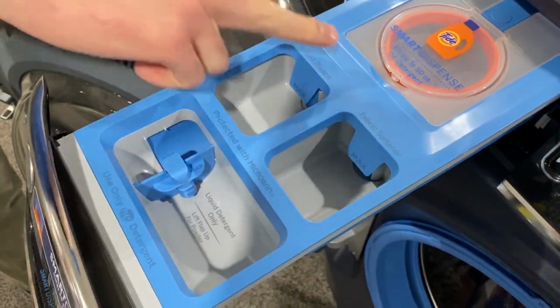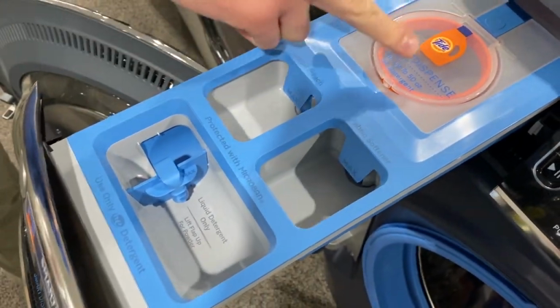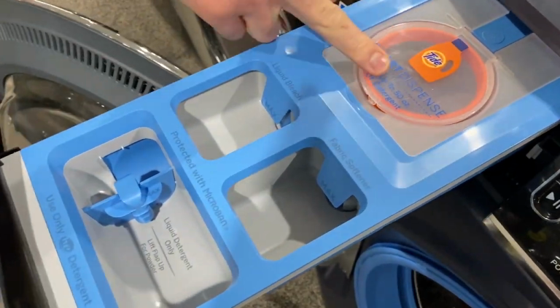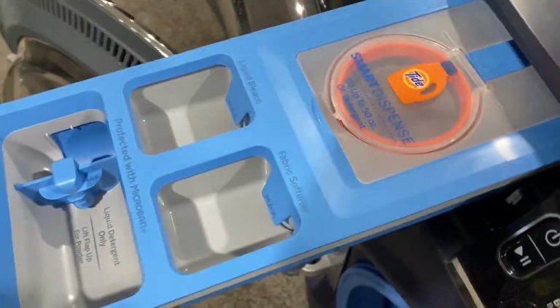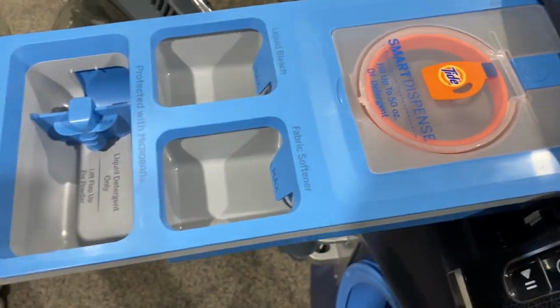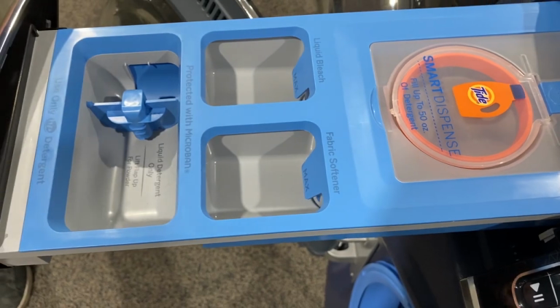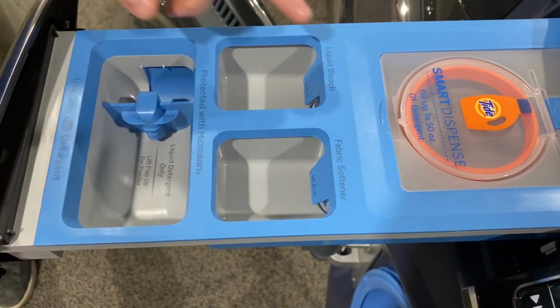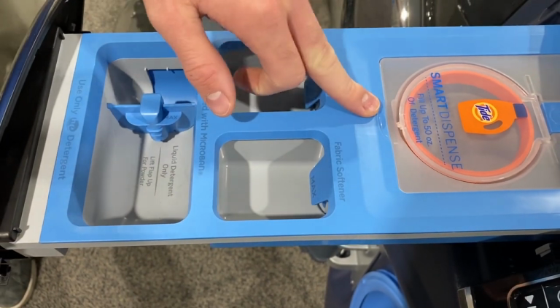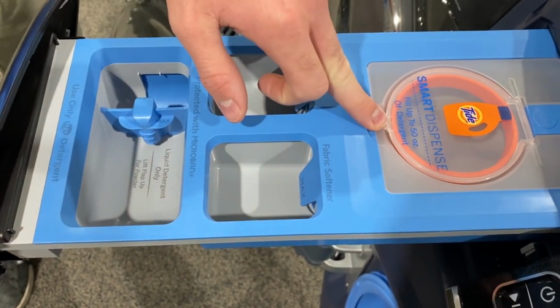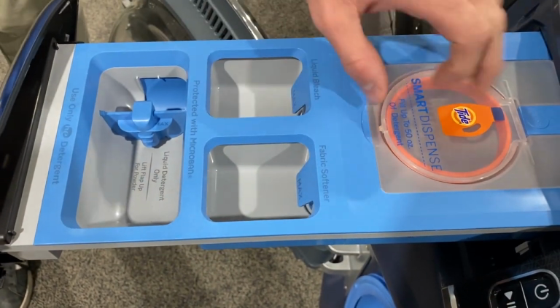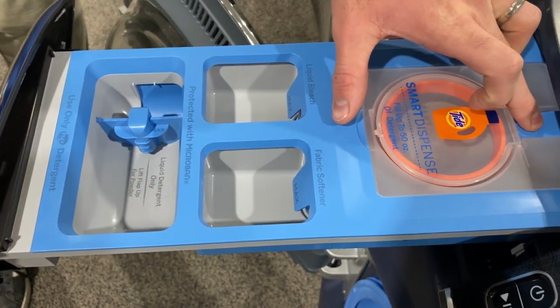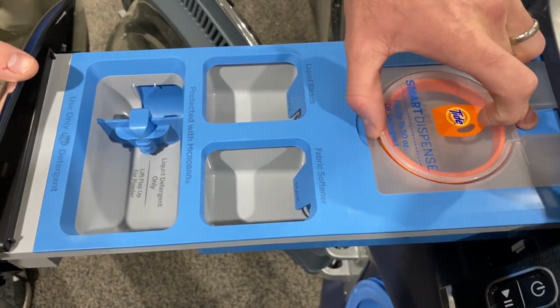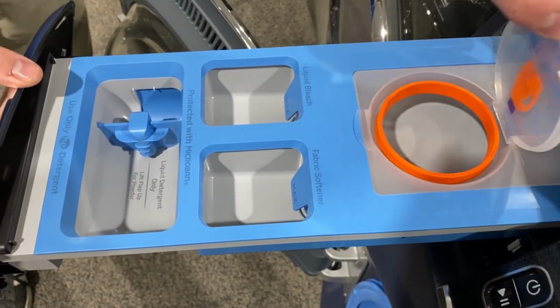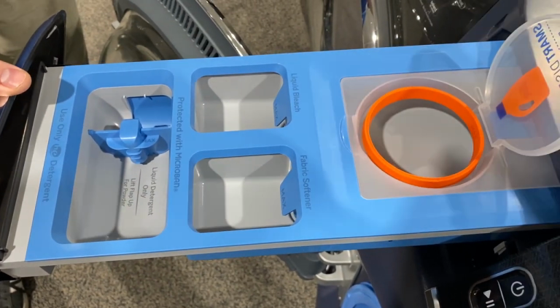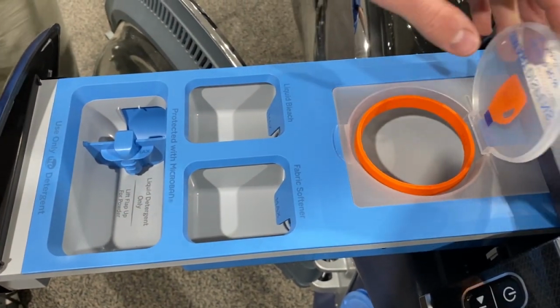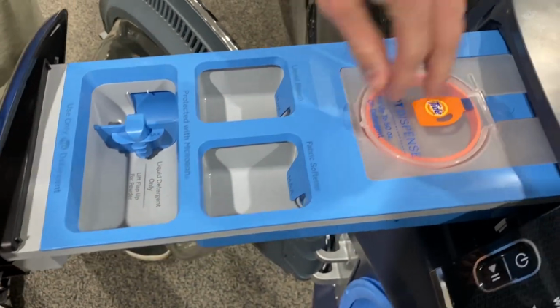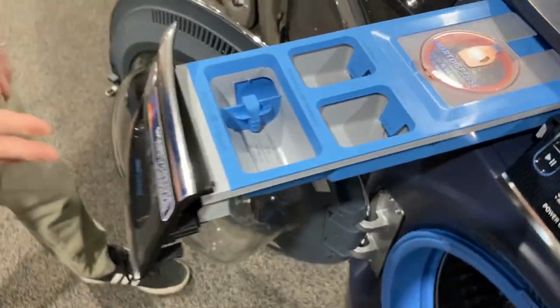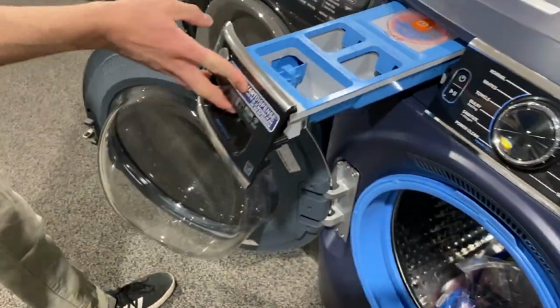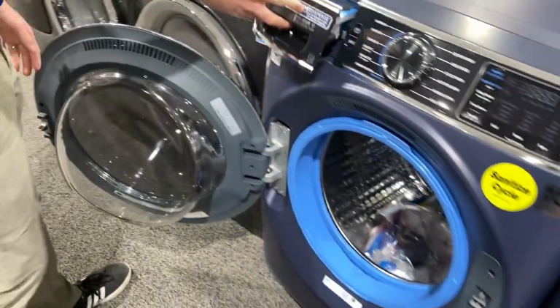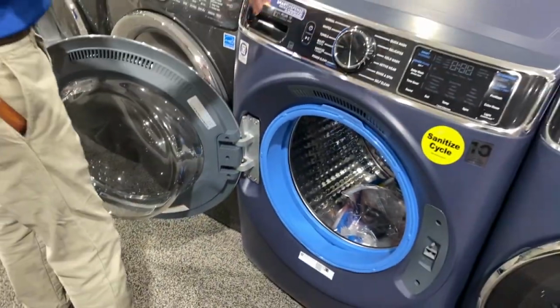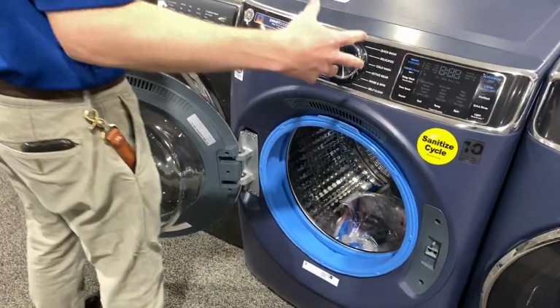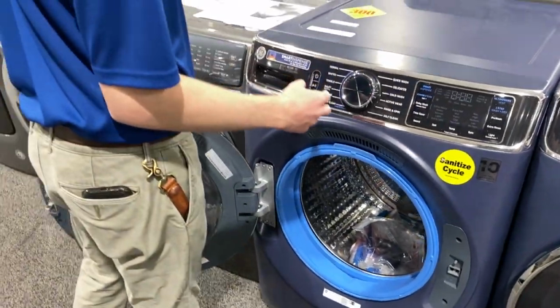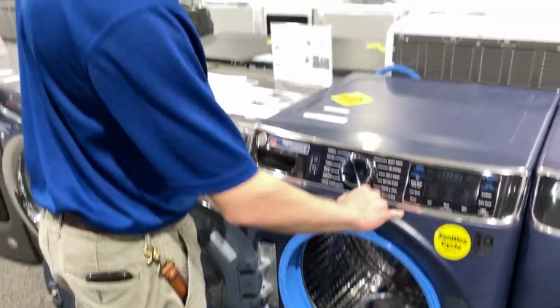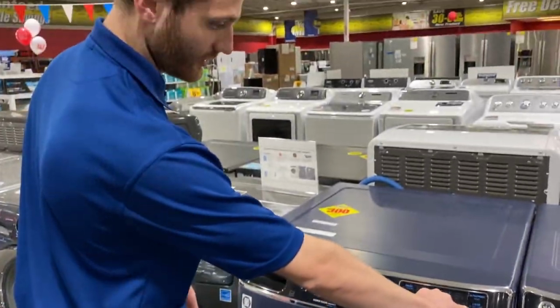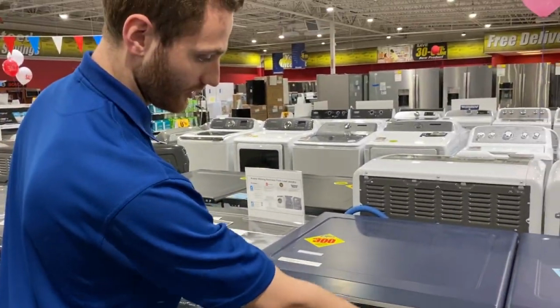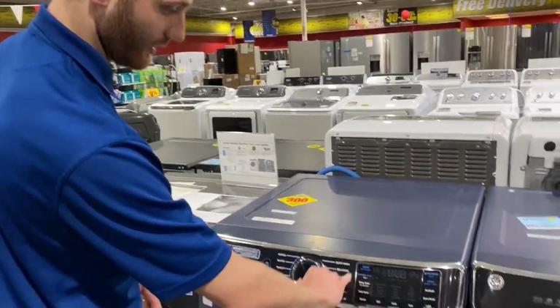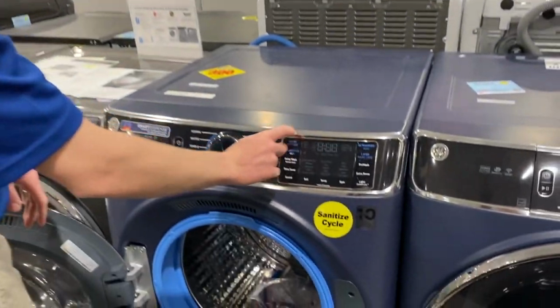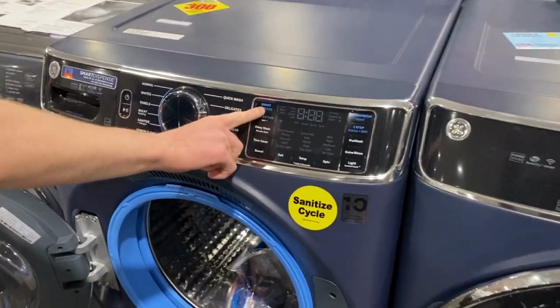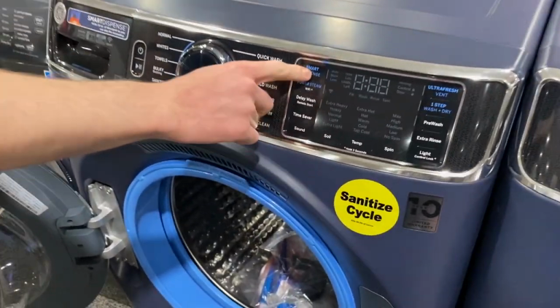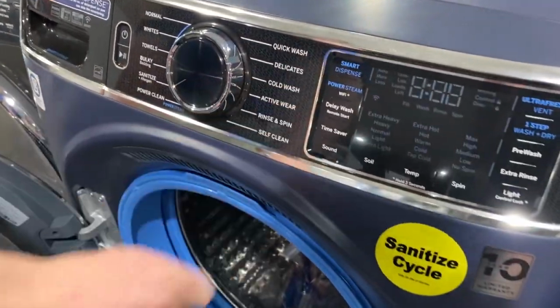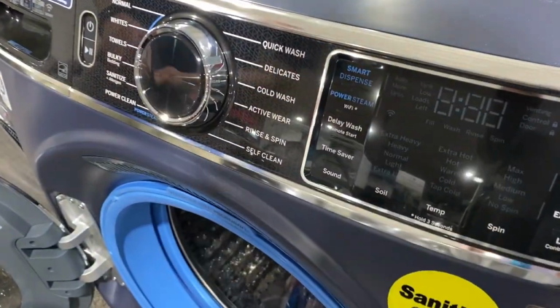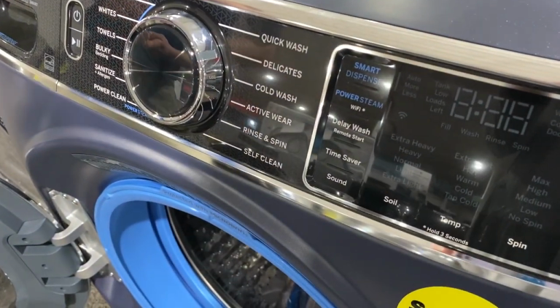Also in the dispenser, we have the smart dispenser technology which can fill up to 50 ounces of detergent, which is great. It'll just dispense it all for you automatically when you pop on the smart dispenser option on the unit.